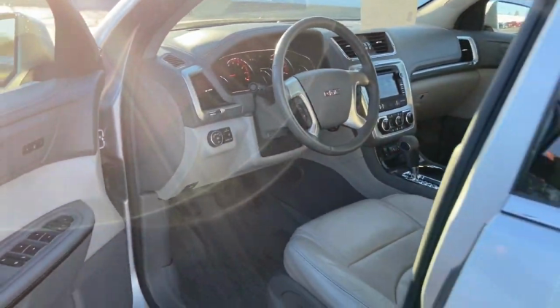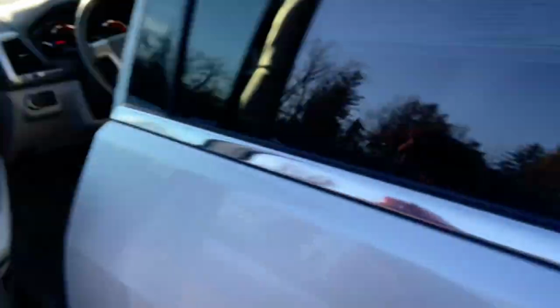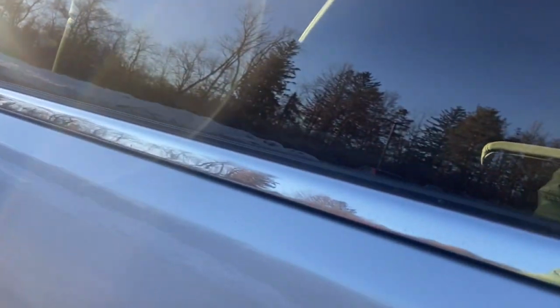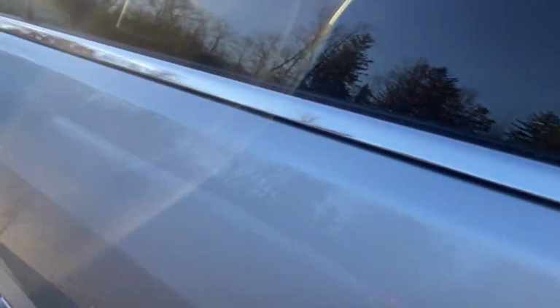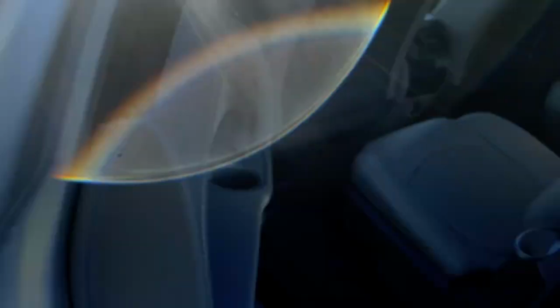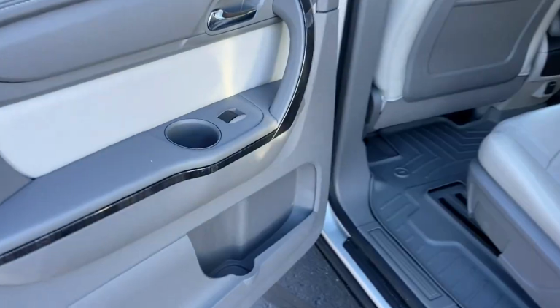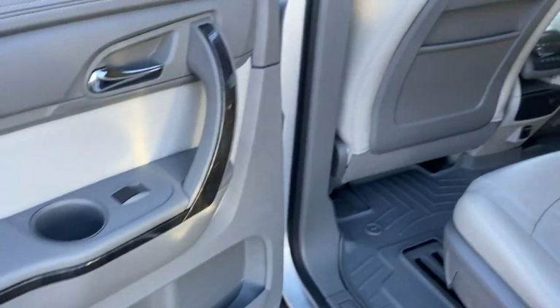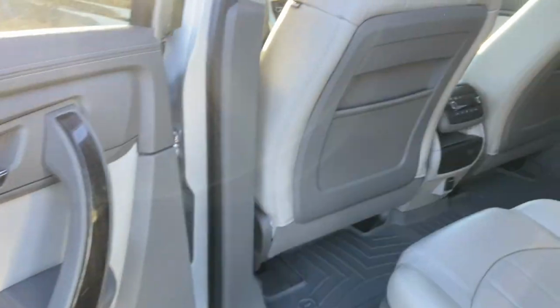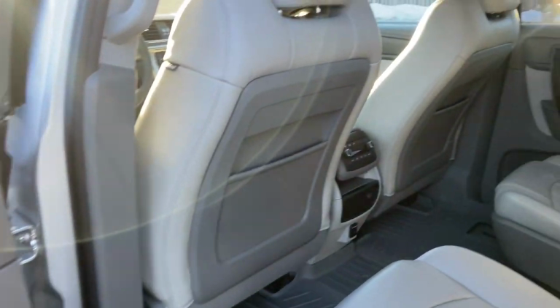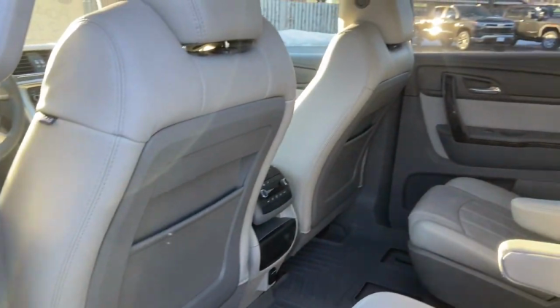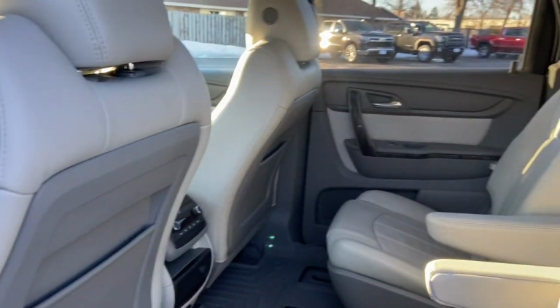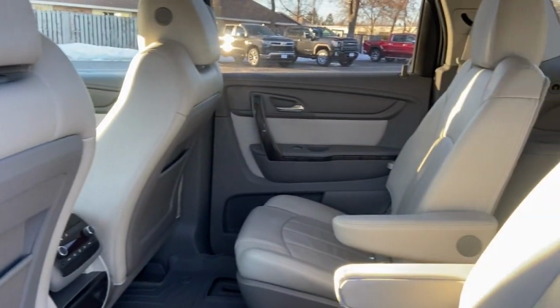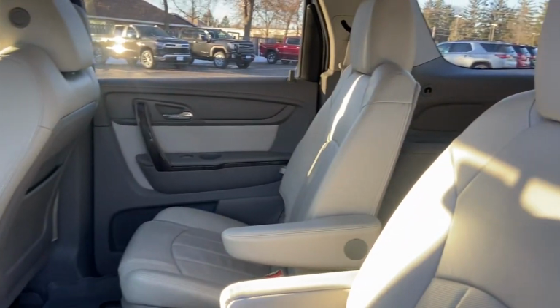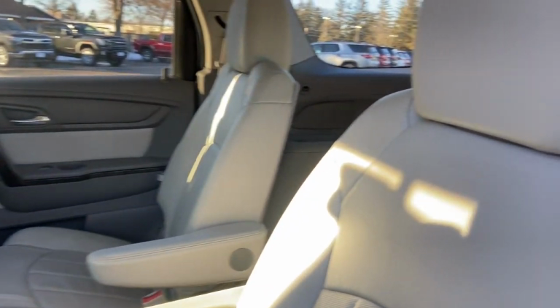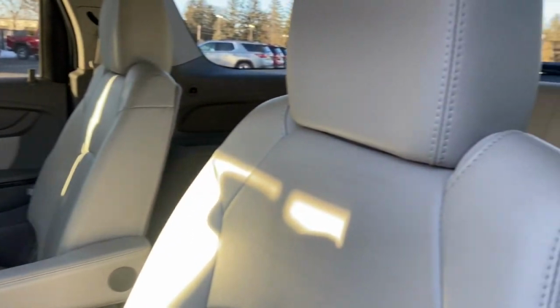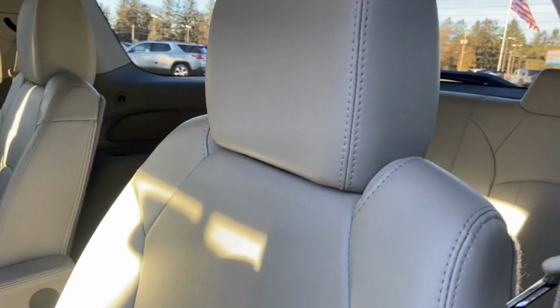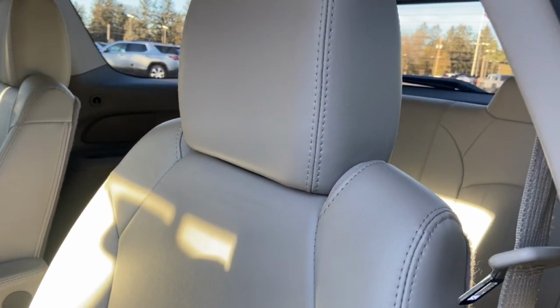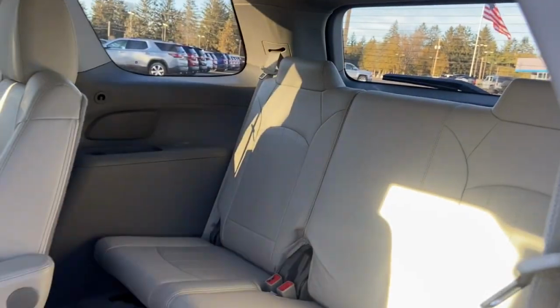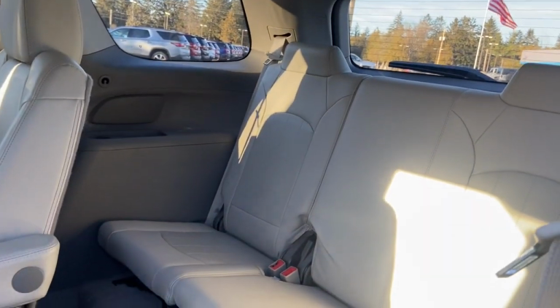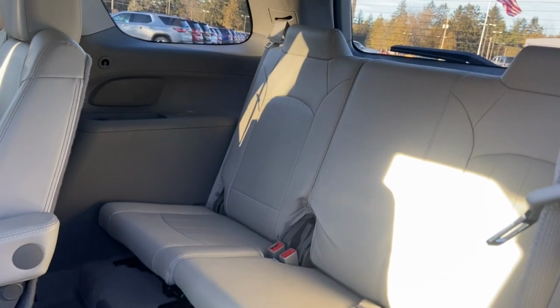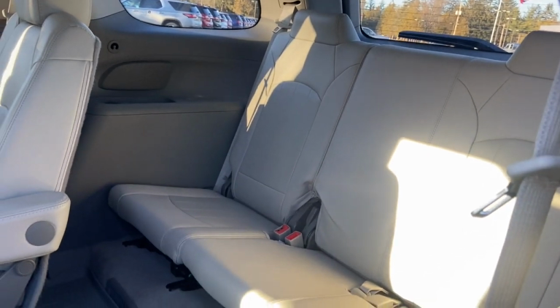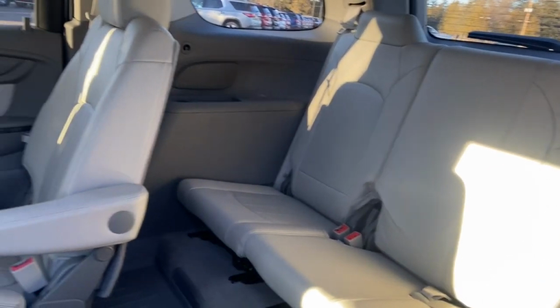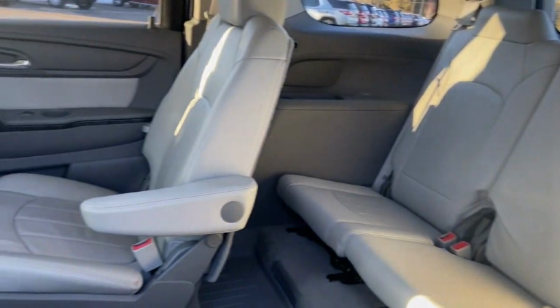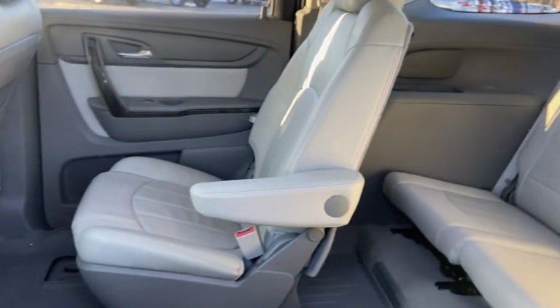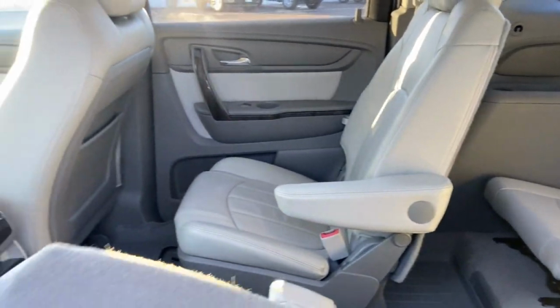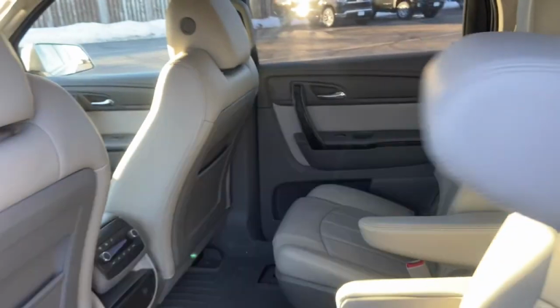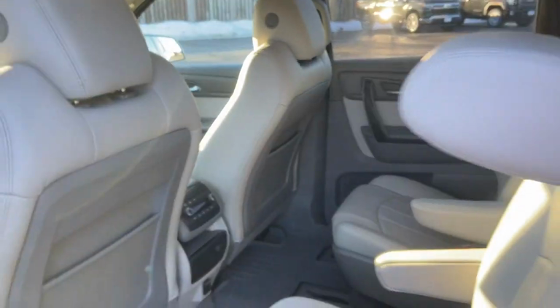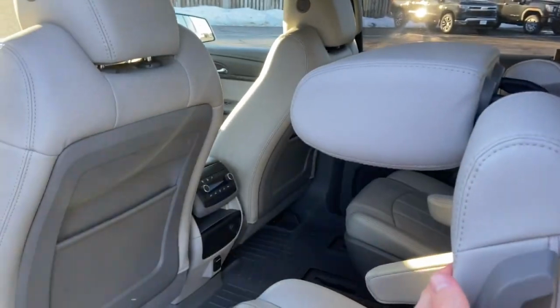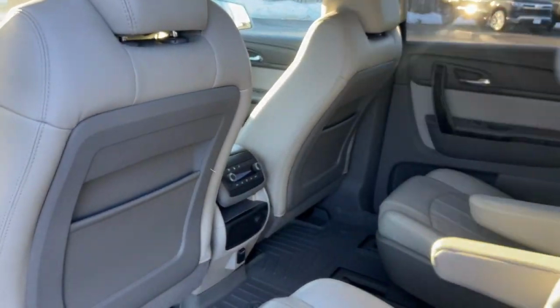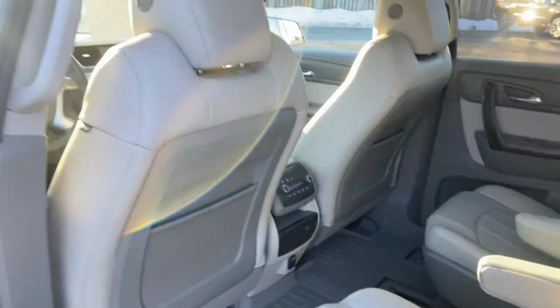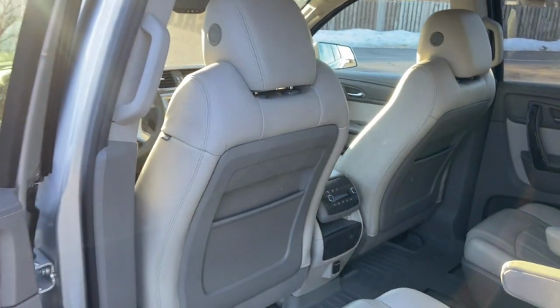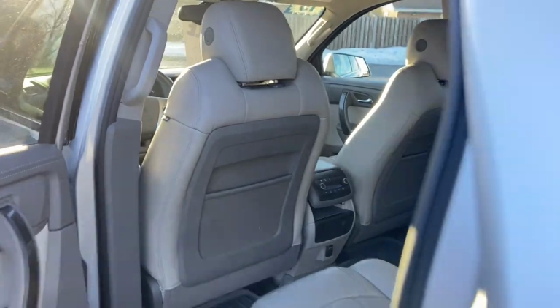Keyless entry, all-wheel drive, heated driver's seat, third-row seat, navigation system, fog lamps, remote engine start, satellite radio, heated mirrors, iPod and MP3 input.